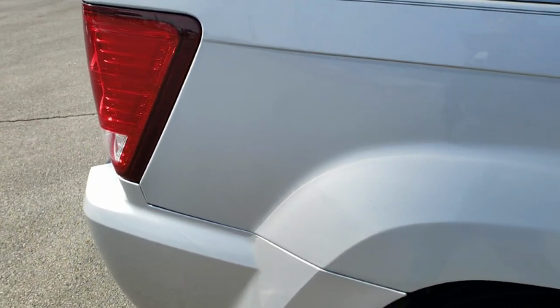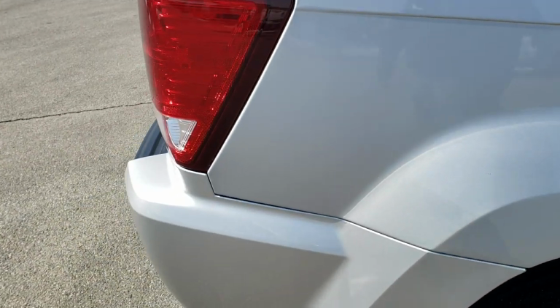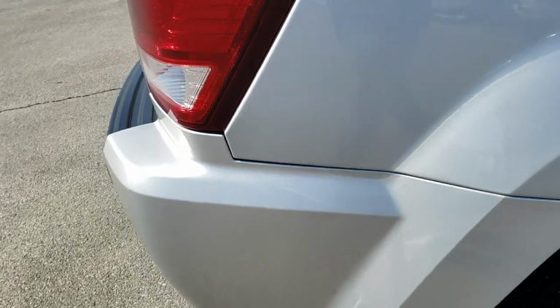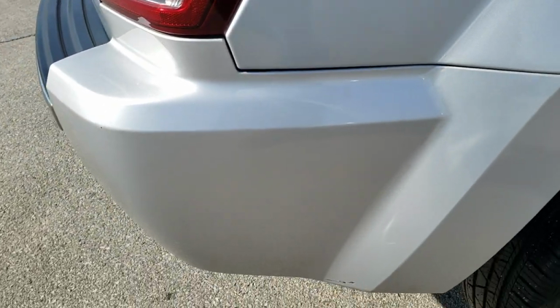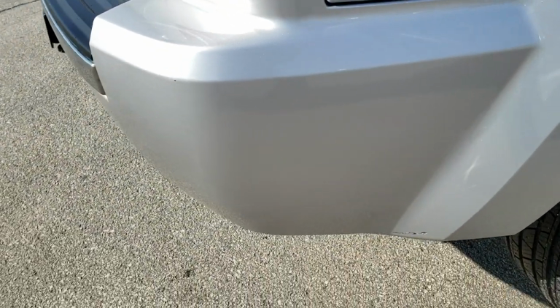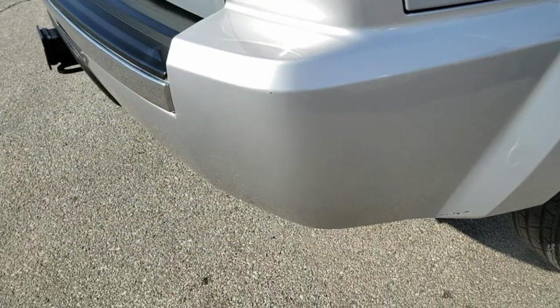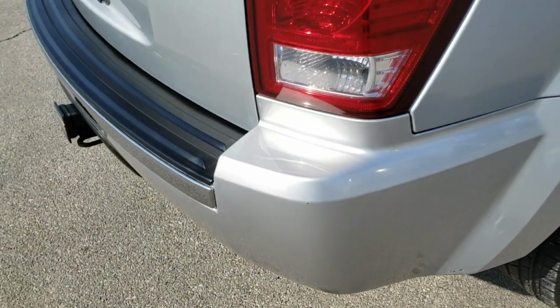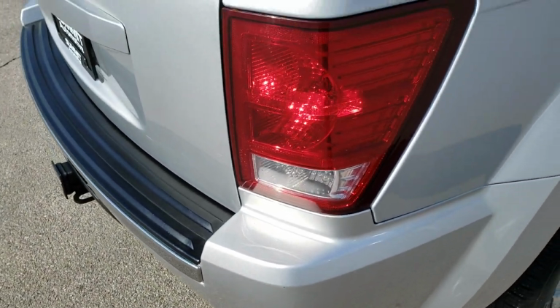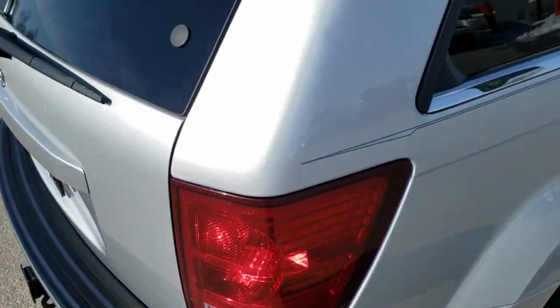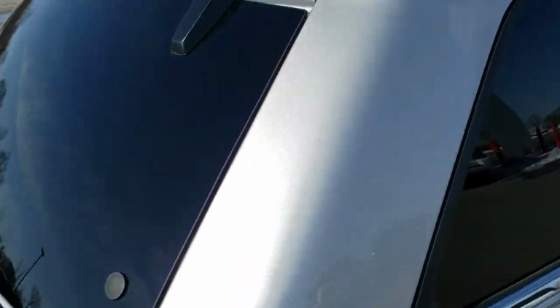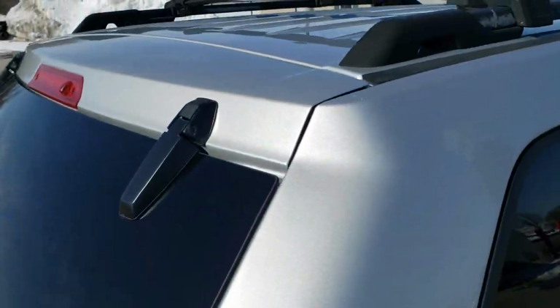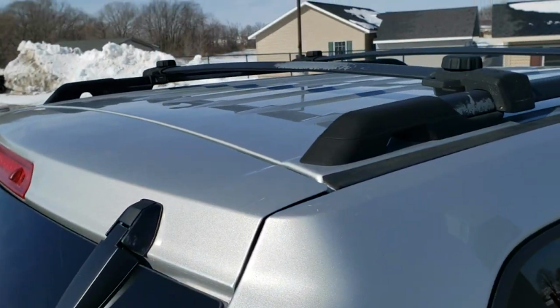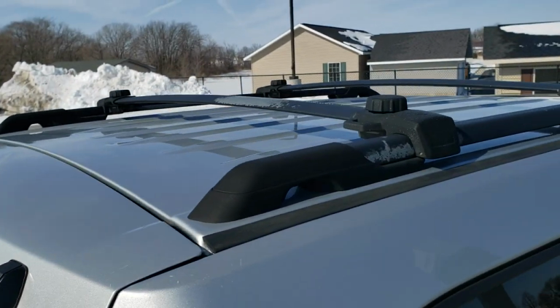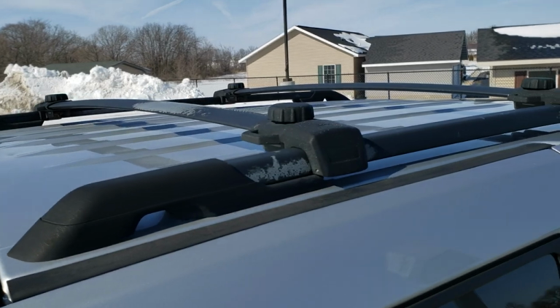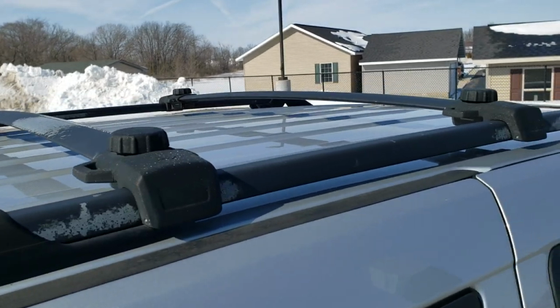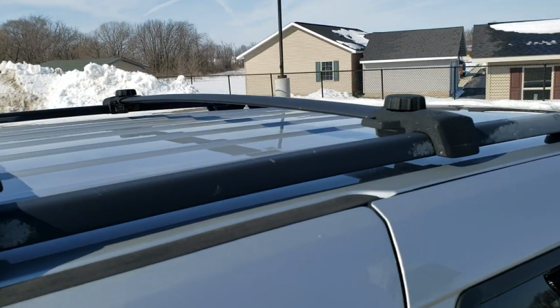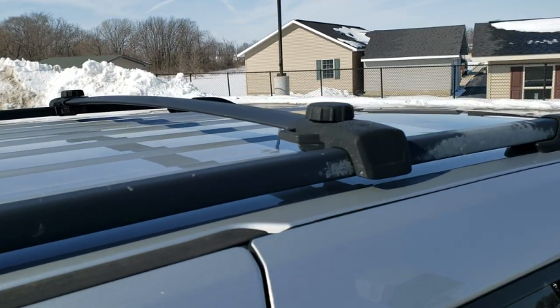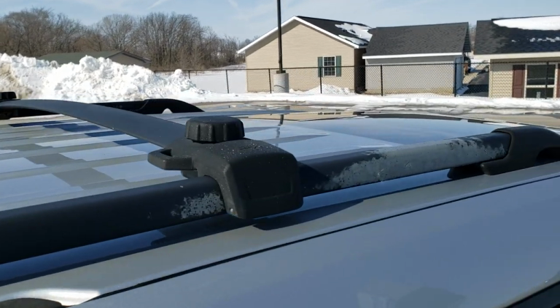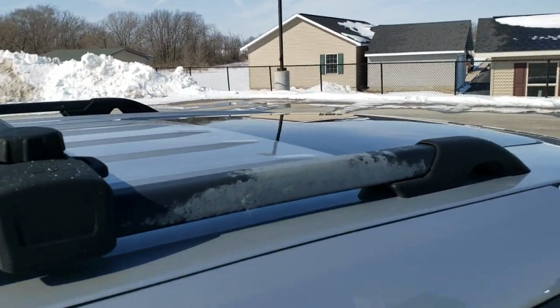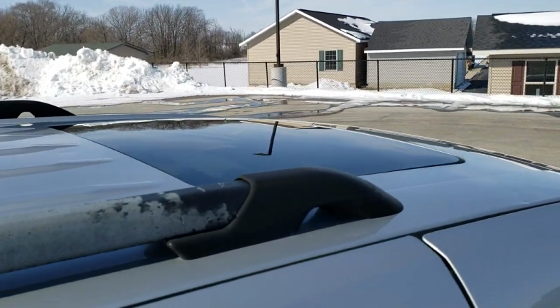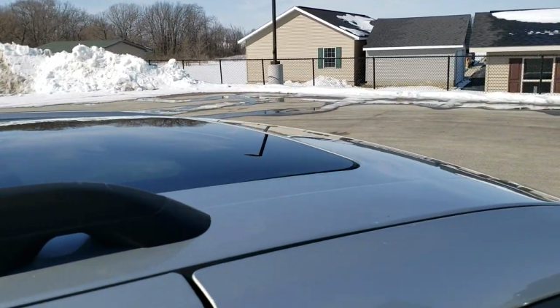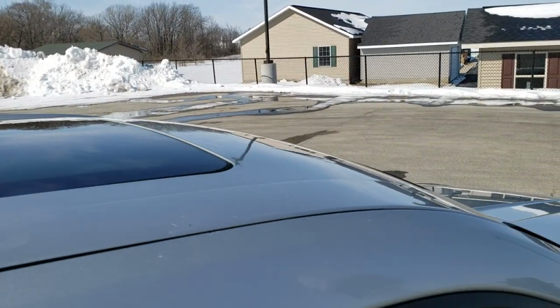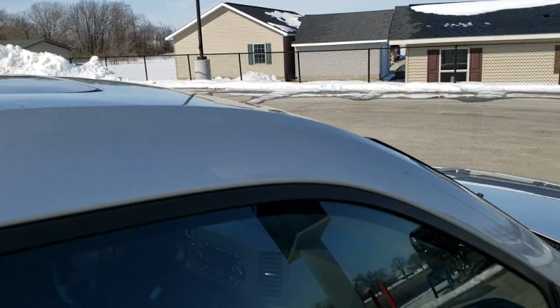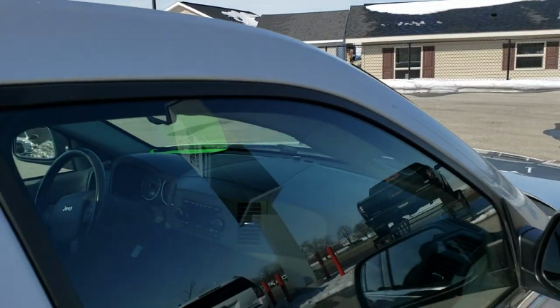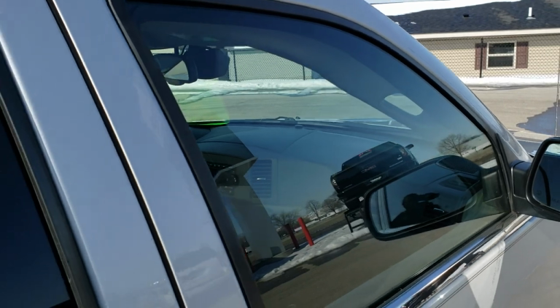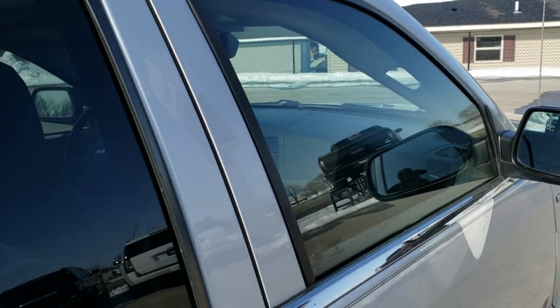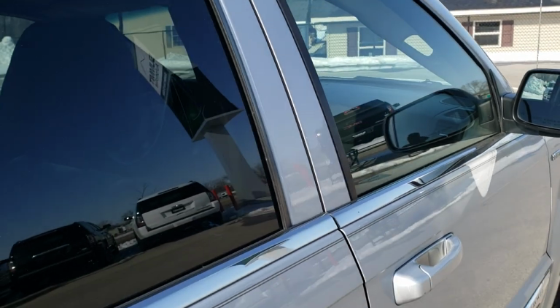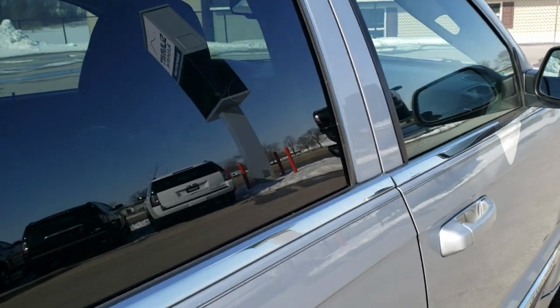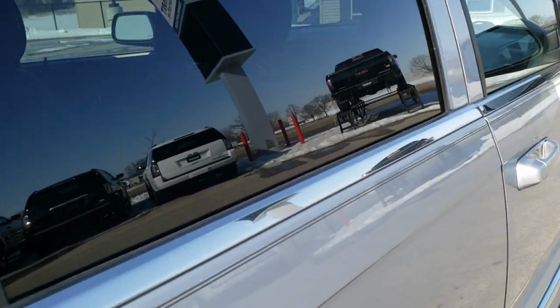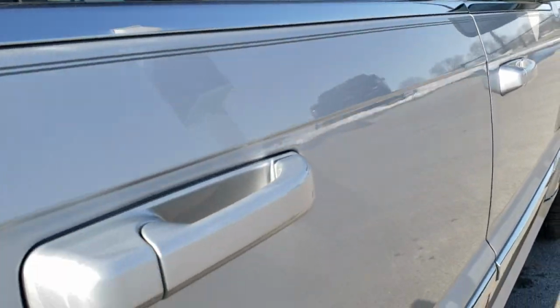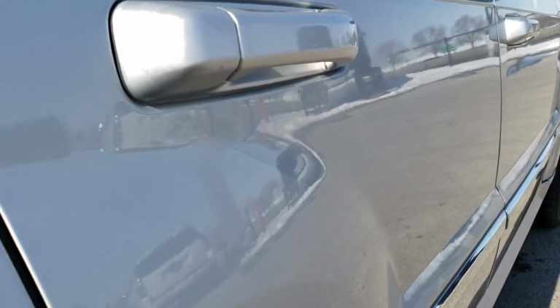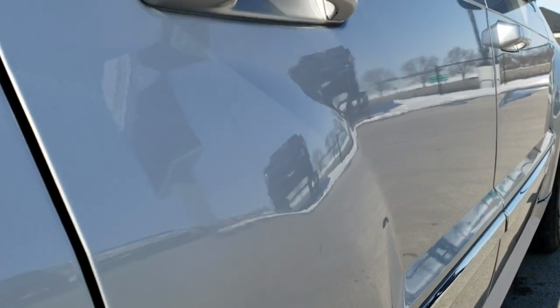We take these HD videos so if you are far away or even if you're close by and just can't make the trip down but you're still interested in purchasing the vehicle, you can see the vehicle, hear the vehicle, and have confidence in what you're looking at before you even get here — so you can make a smart buying decision from the comfort of your own home.